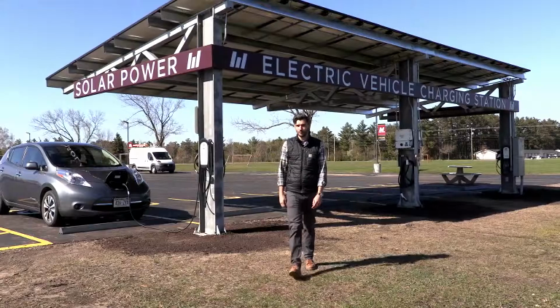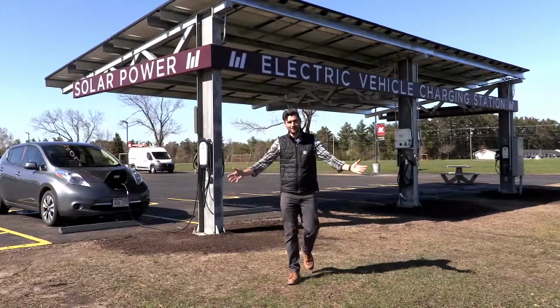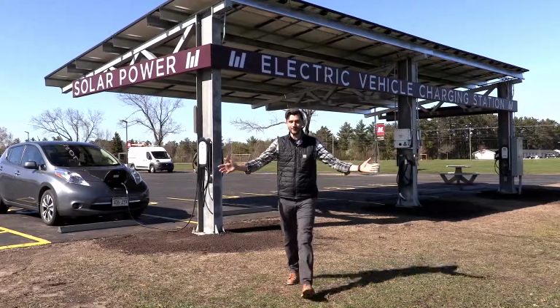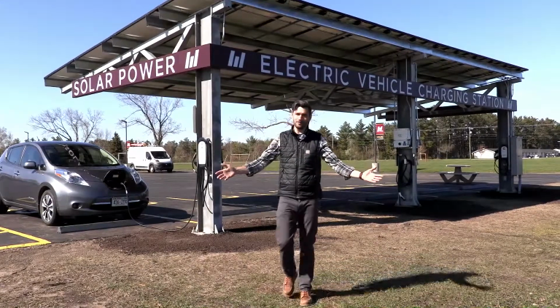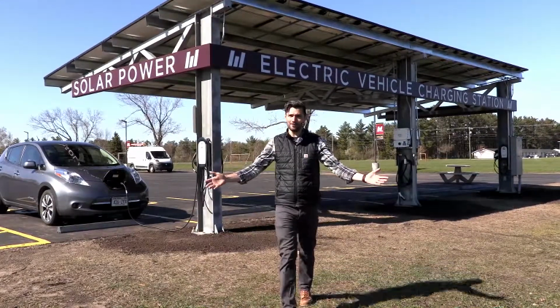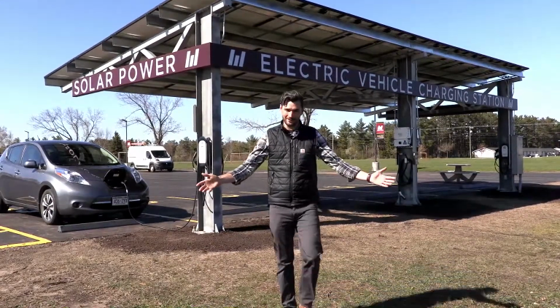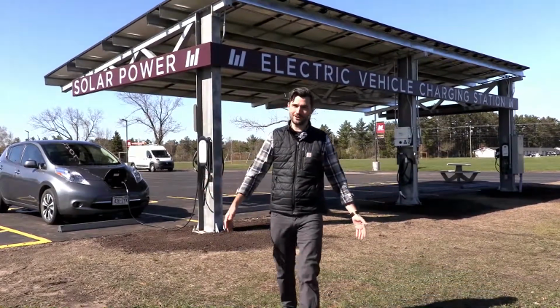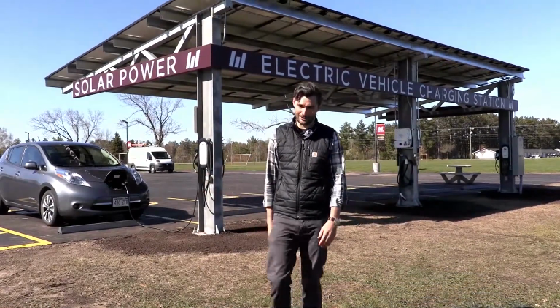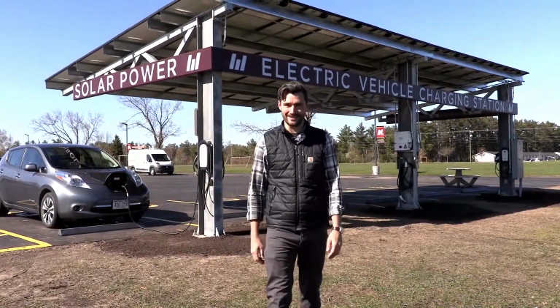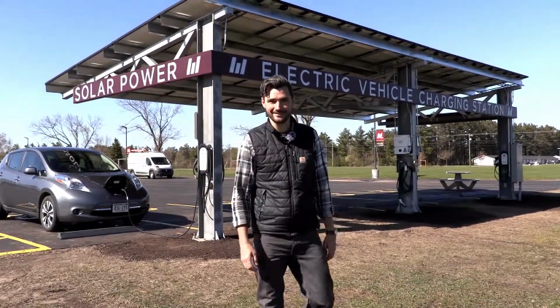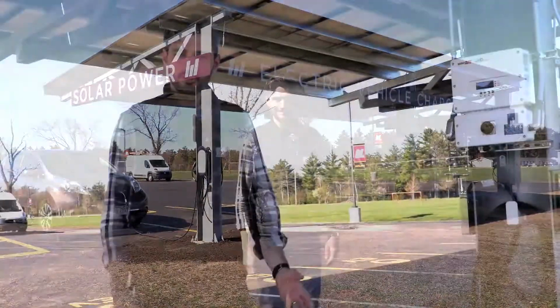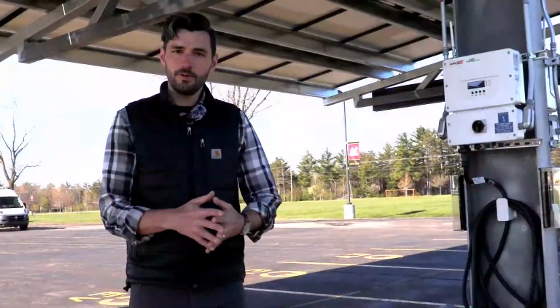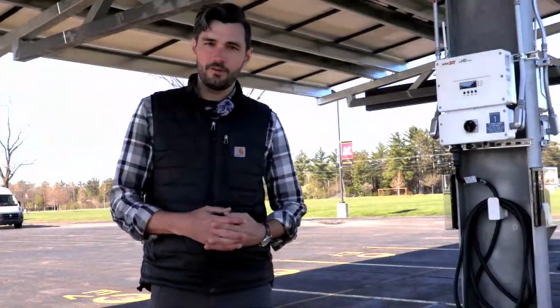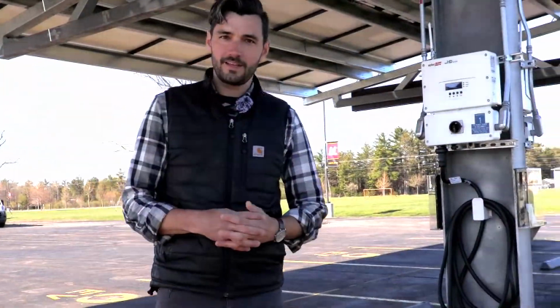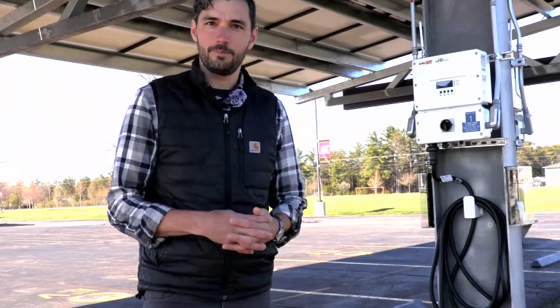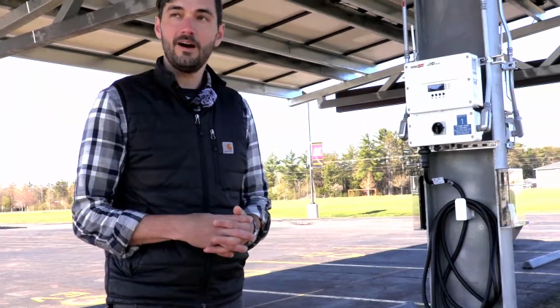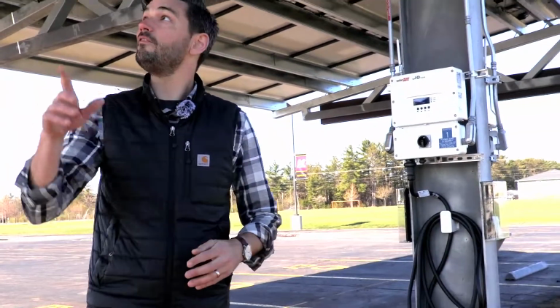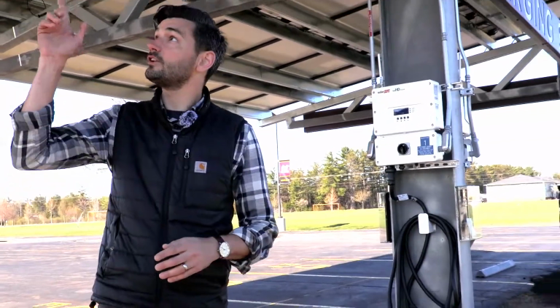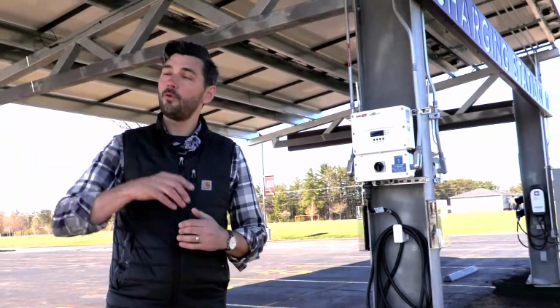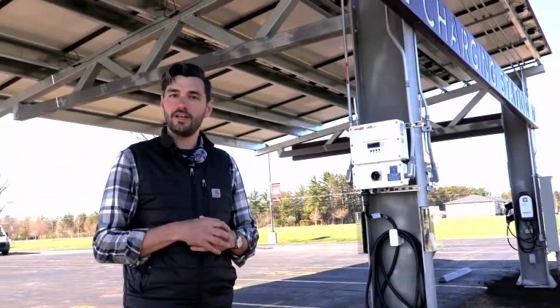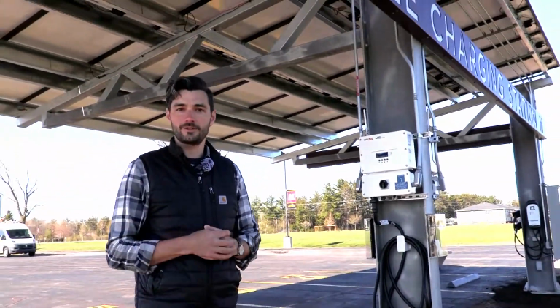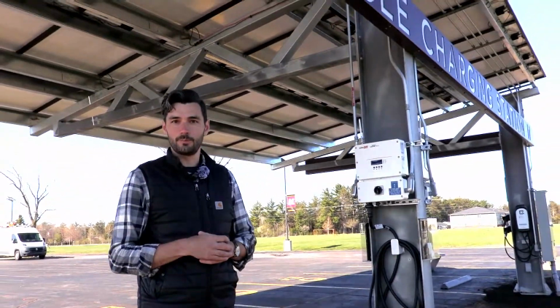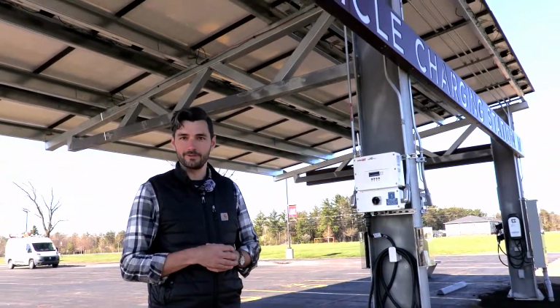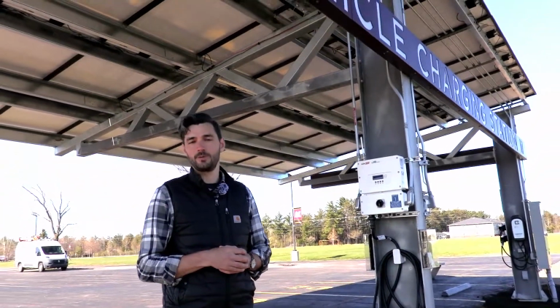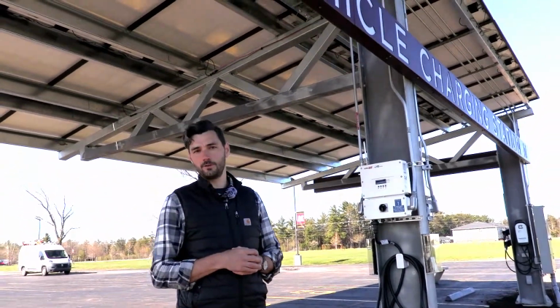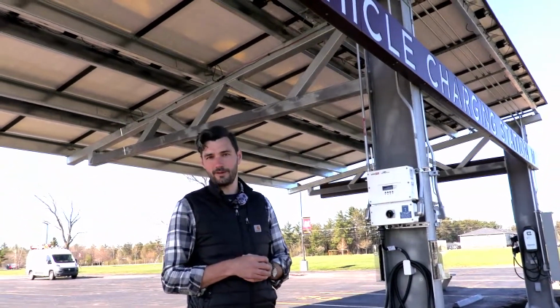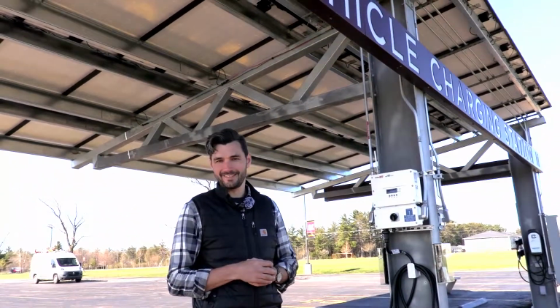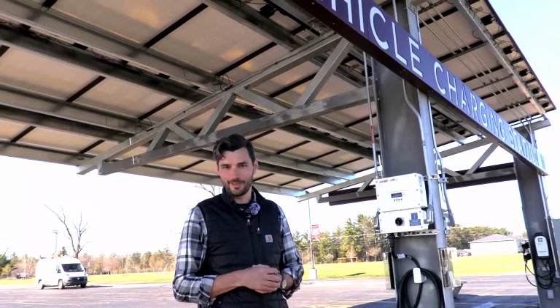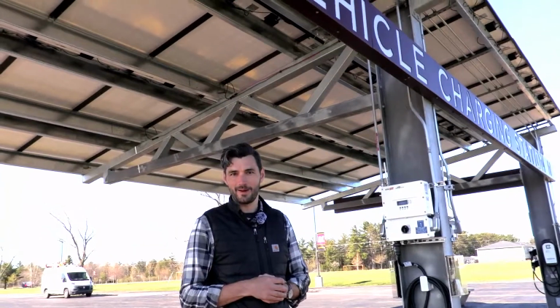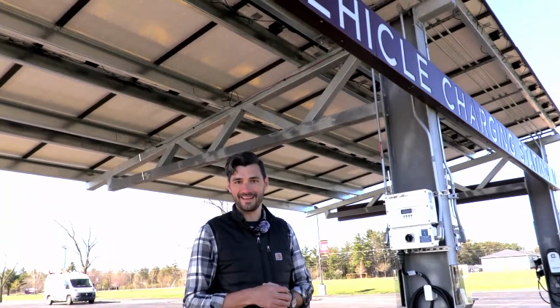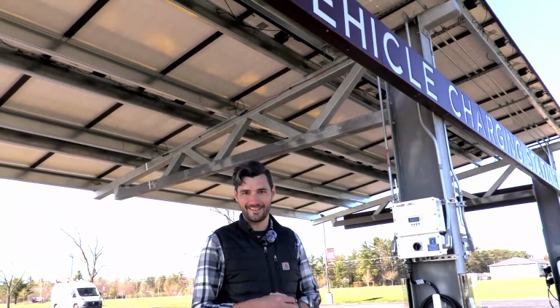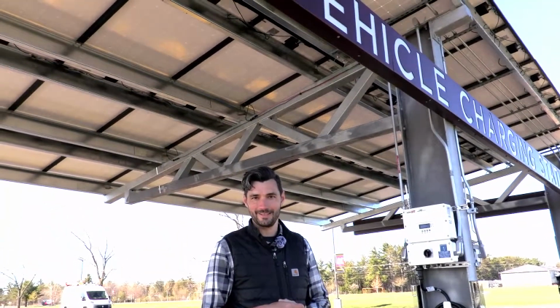Welcome to our solar powered electric vehicle charging station. Here we are underneath the canopy. Above us are 48 solar panels, 325 watts donated by Panasonic USA.